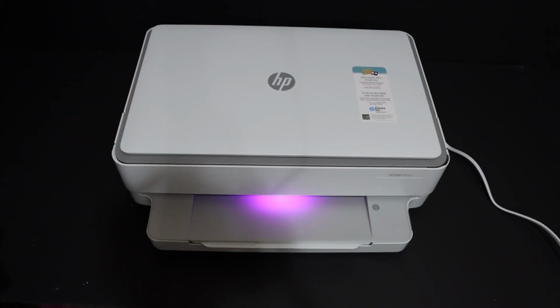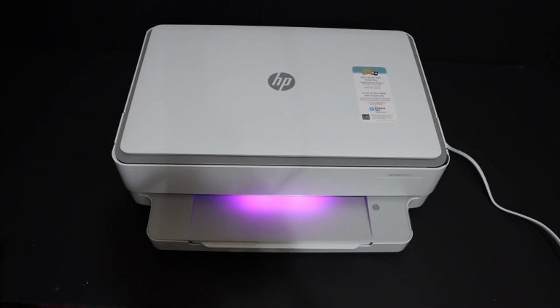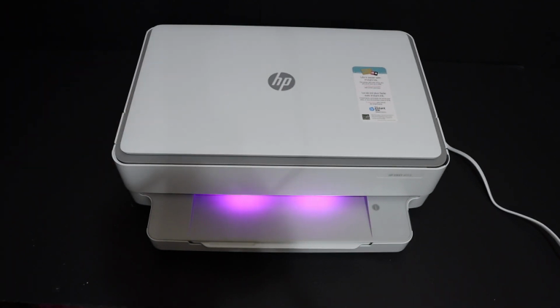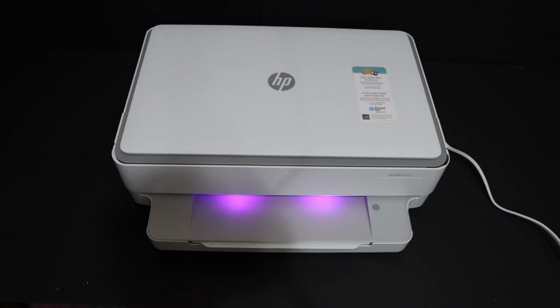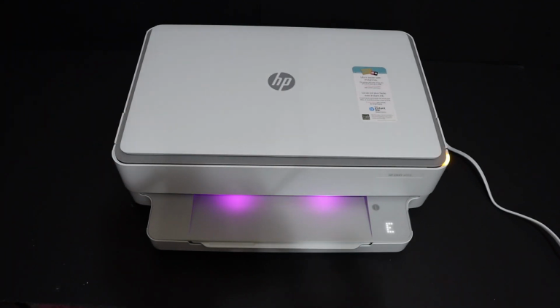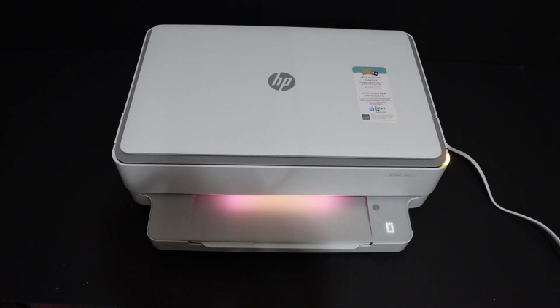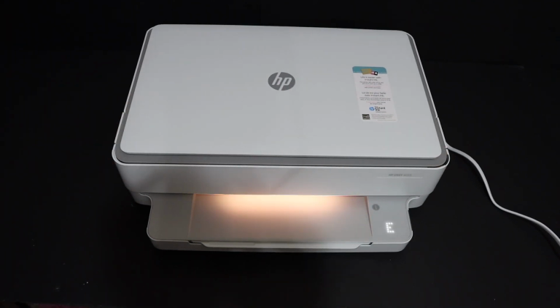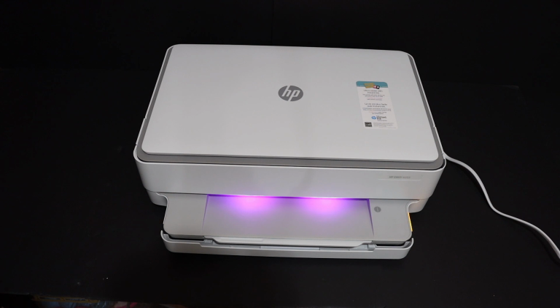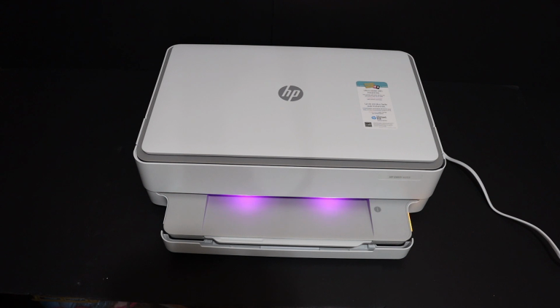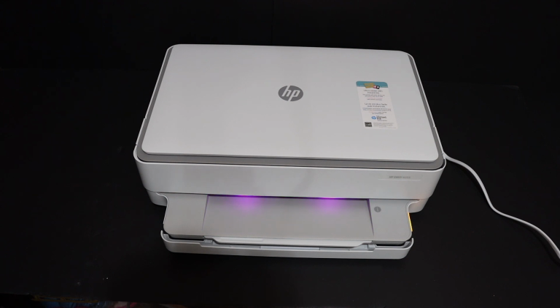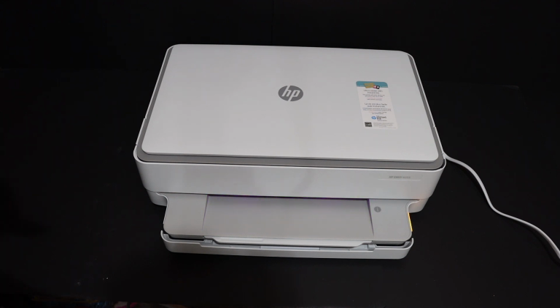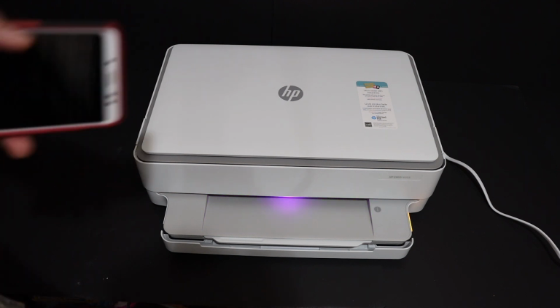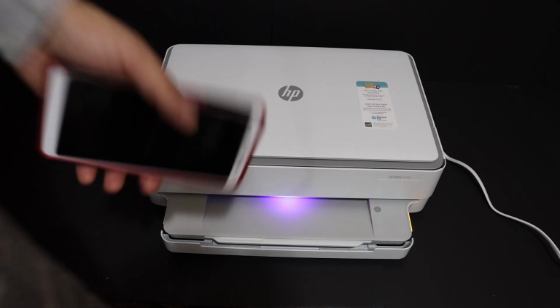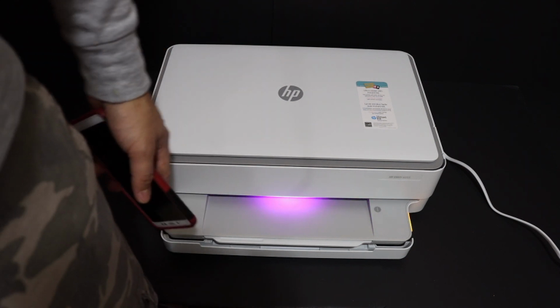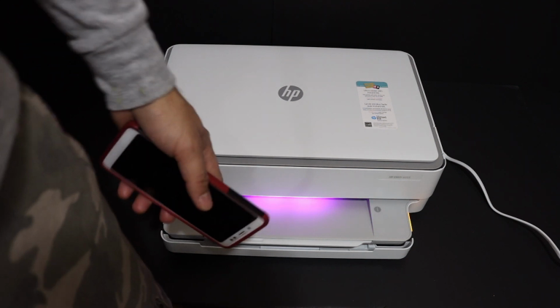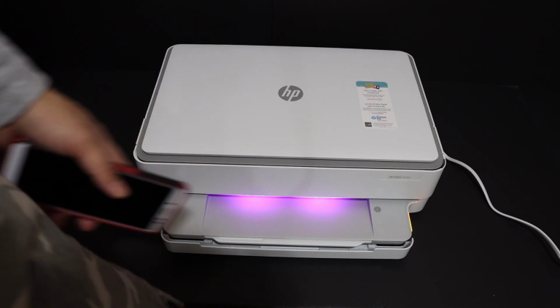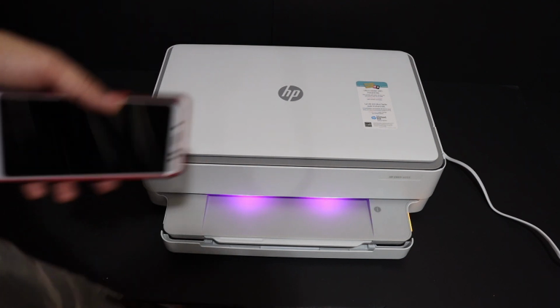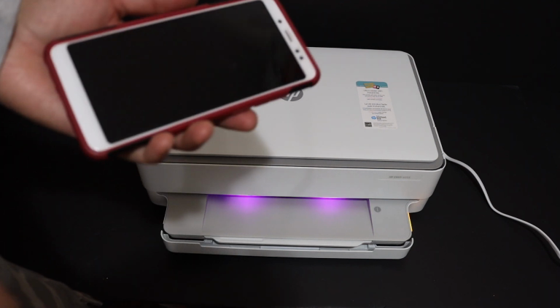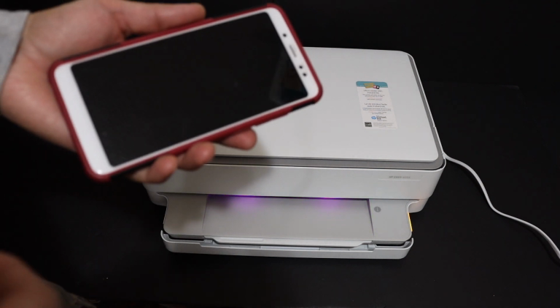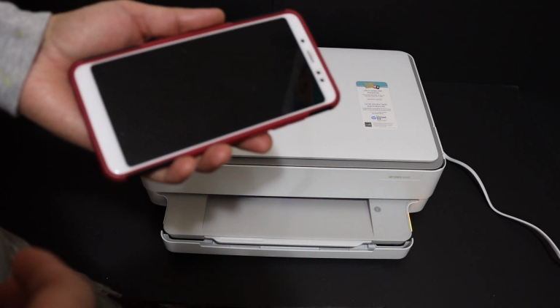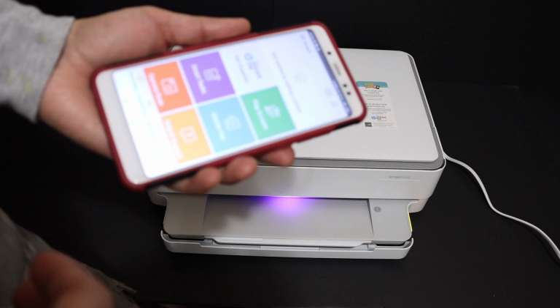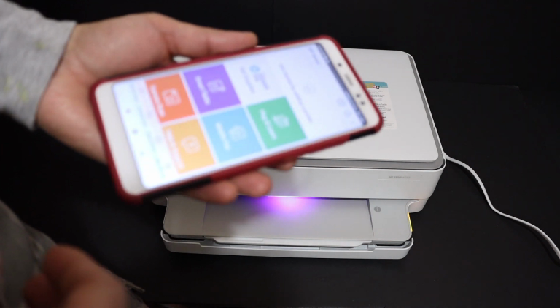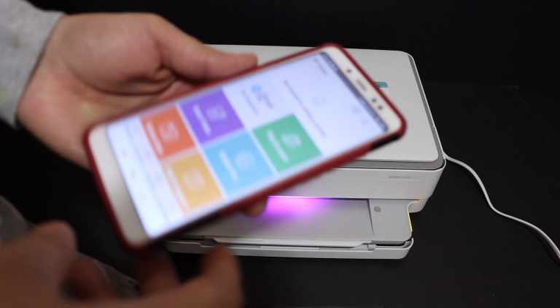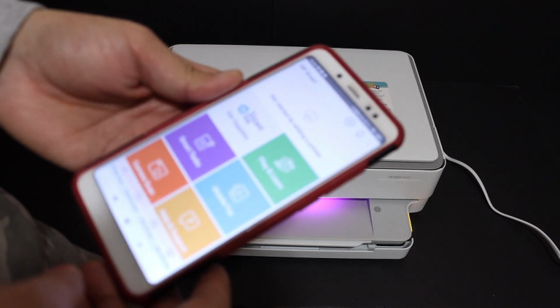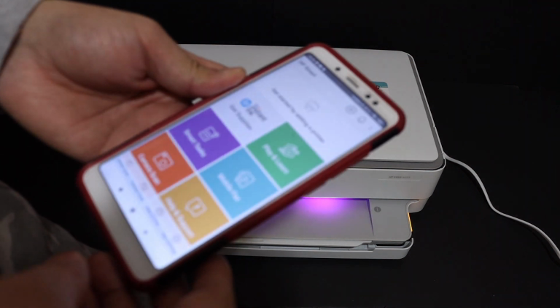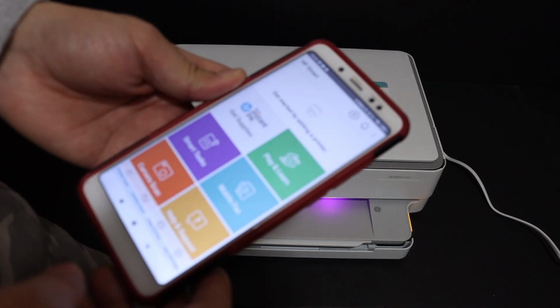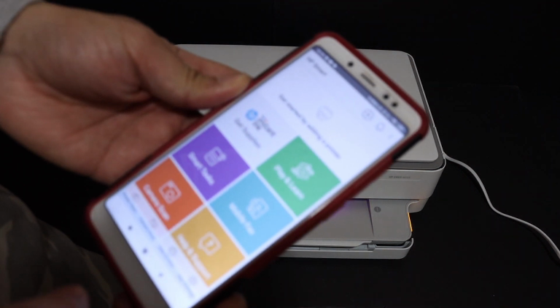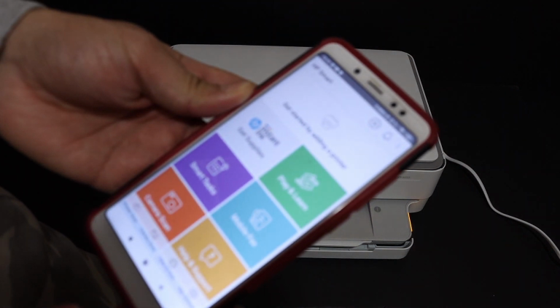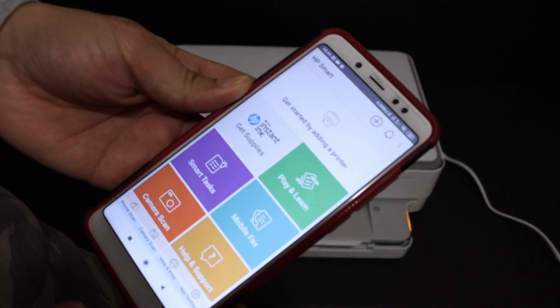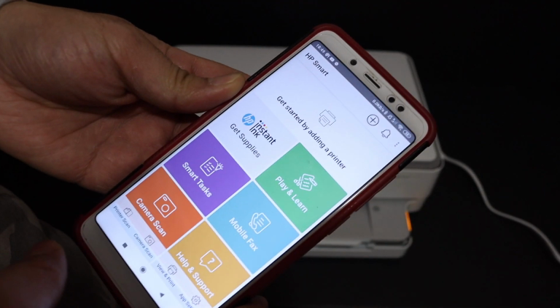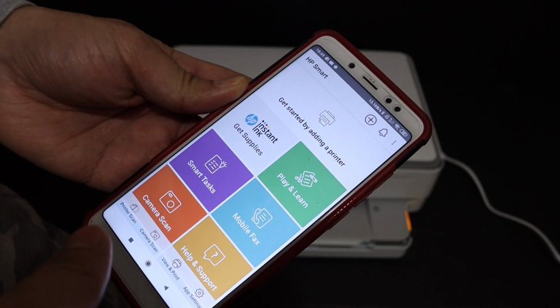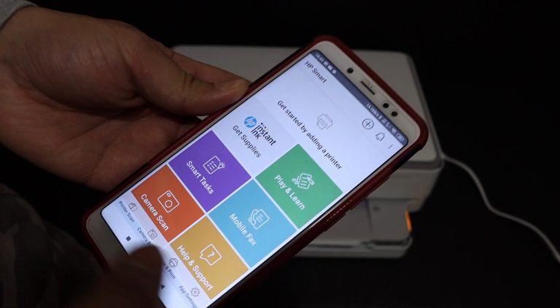Once the ink cartridges are installed, press the chamber door downwards and it will lock itself. The printer is now ready for setup as indicated by the purple light. I'm going to show you how to do the wireless setup using your device — for example, I have an Android phone here.